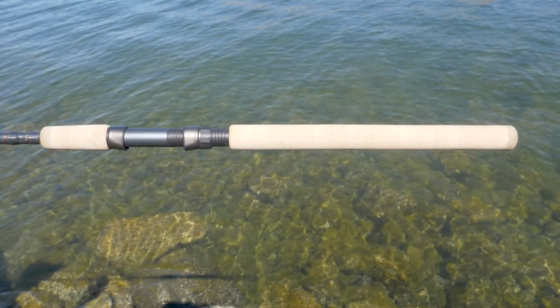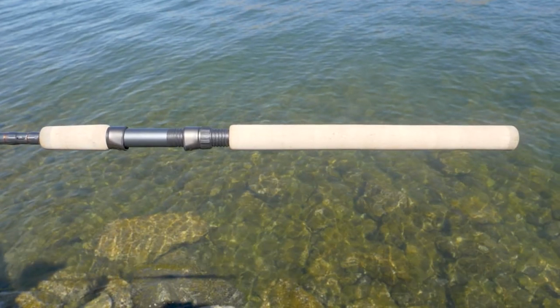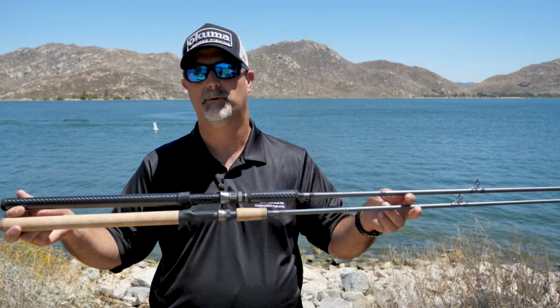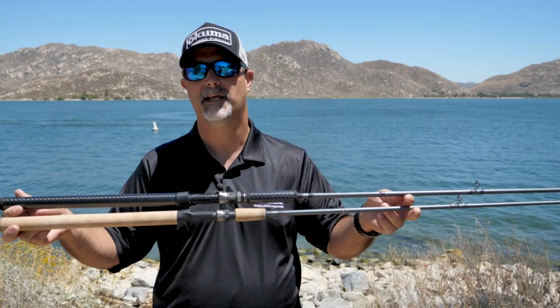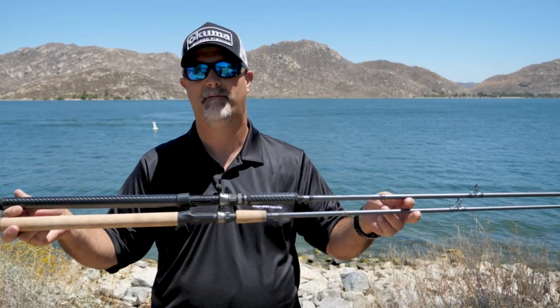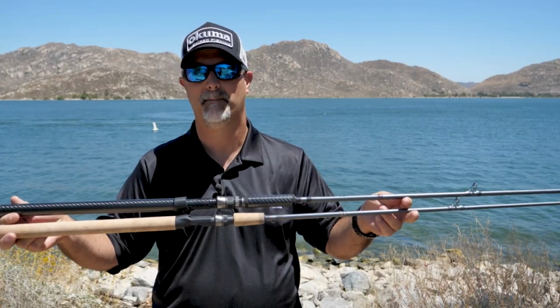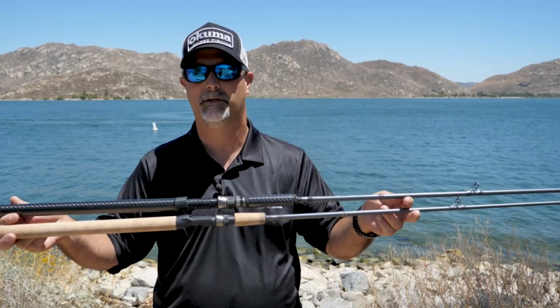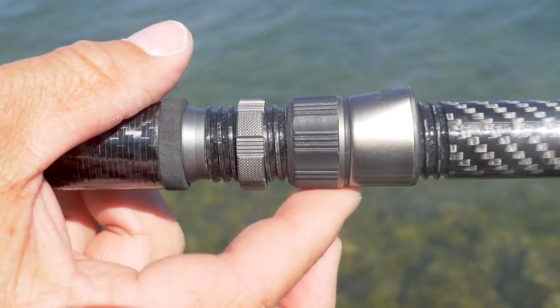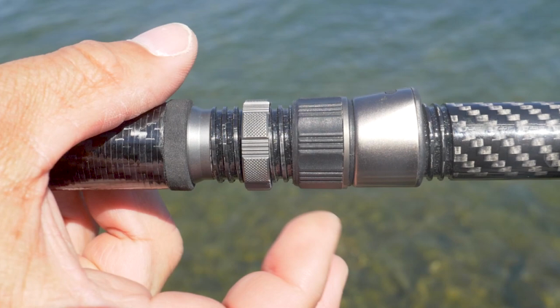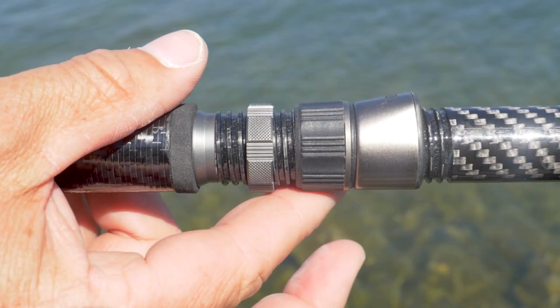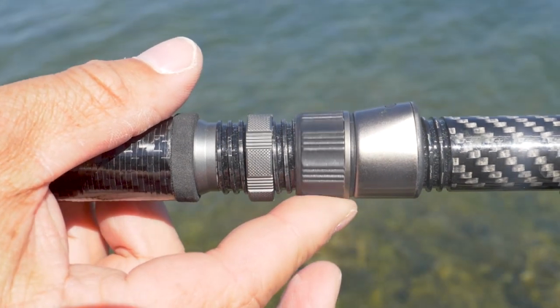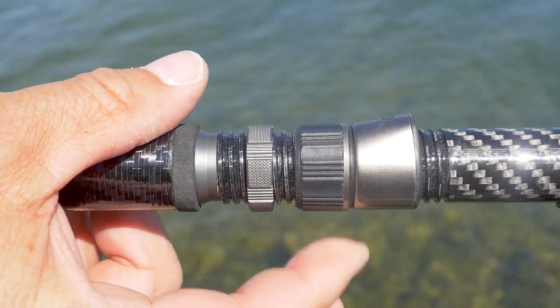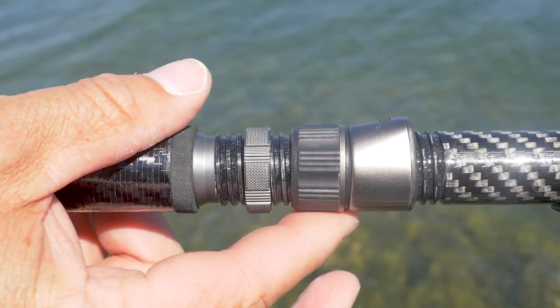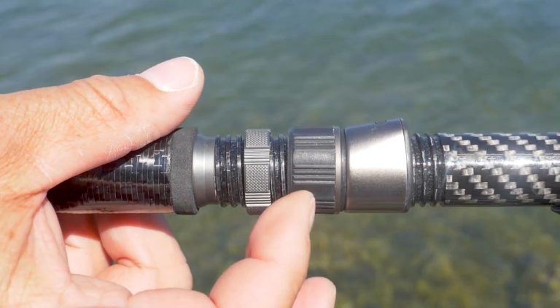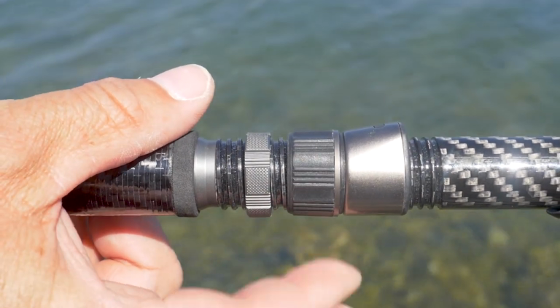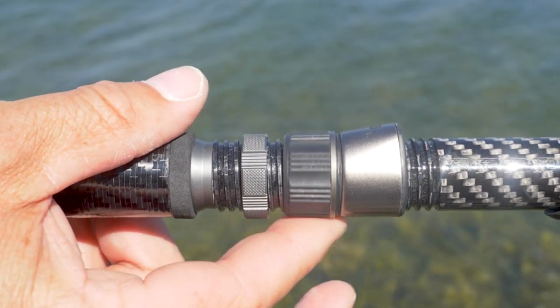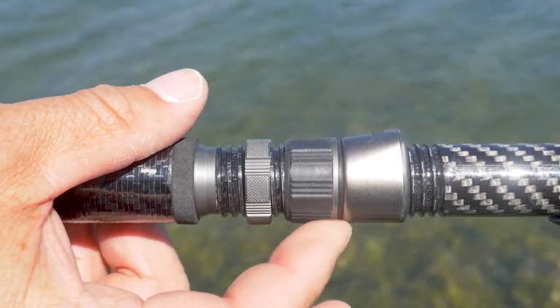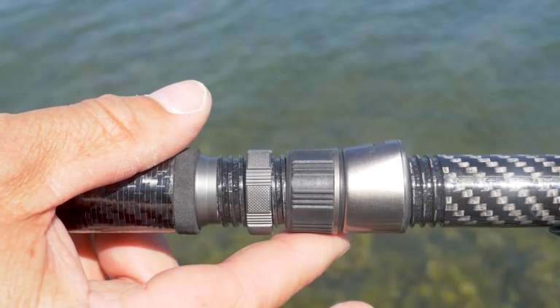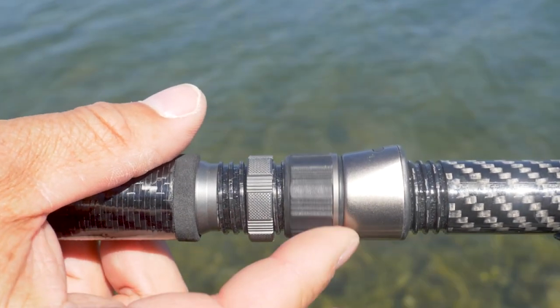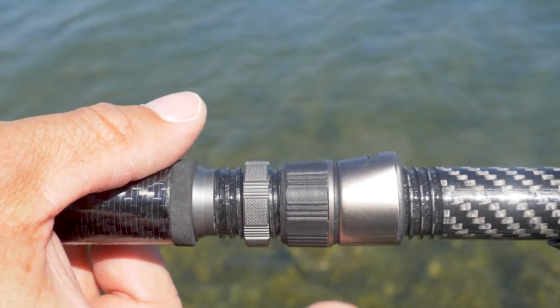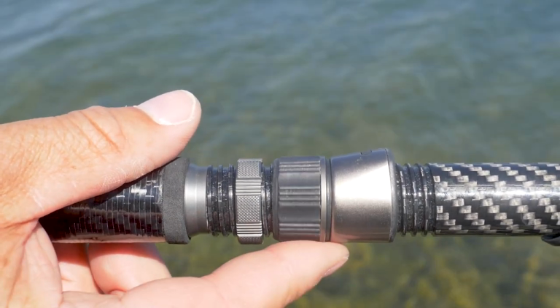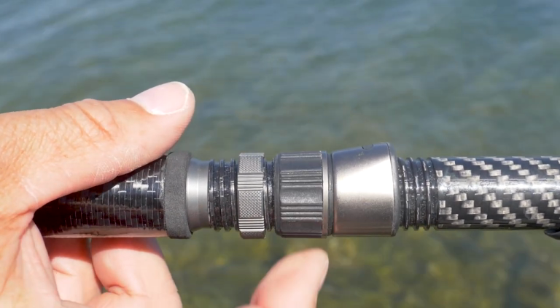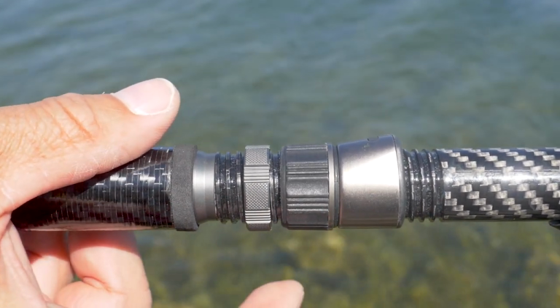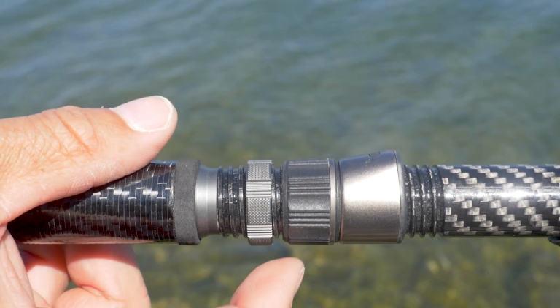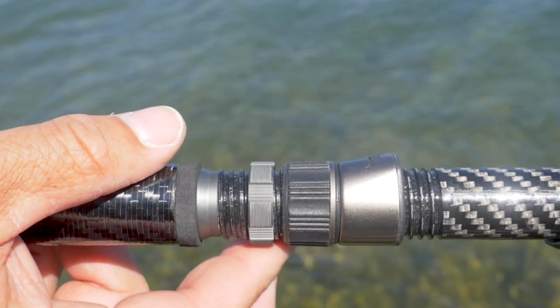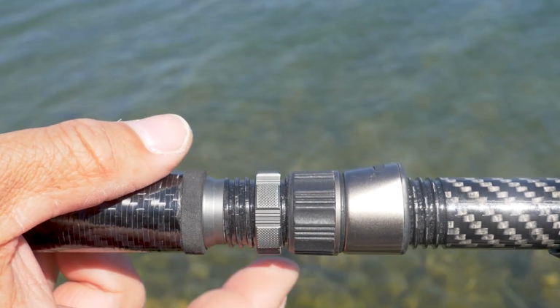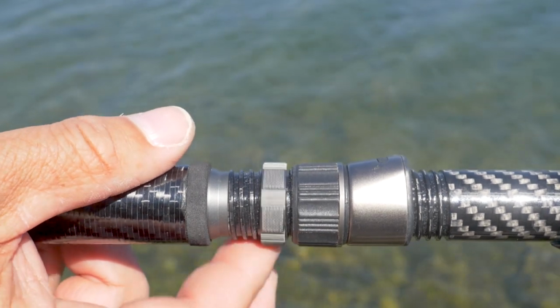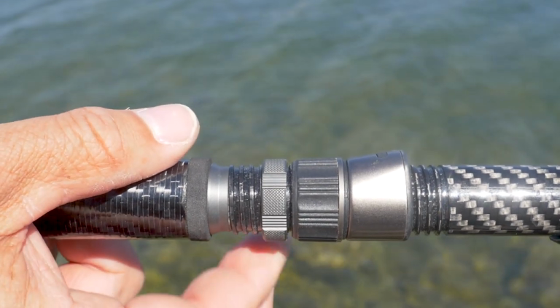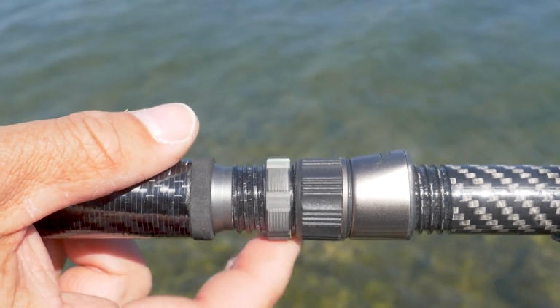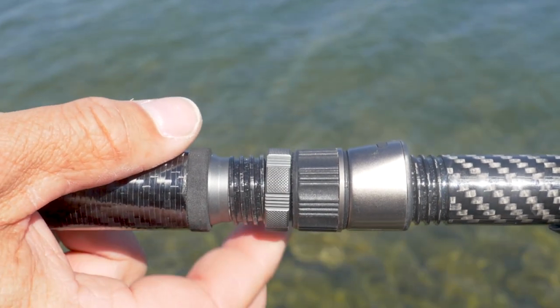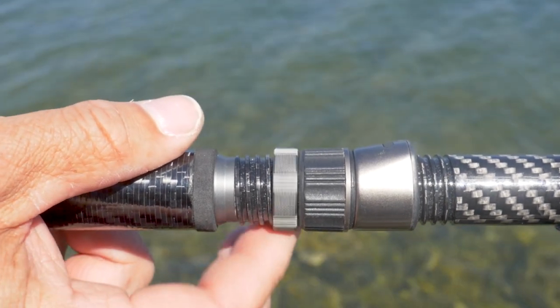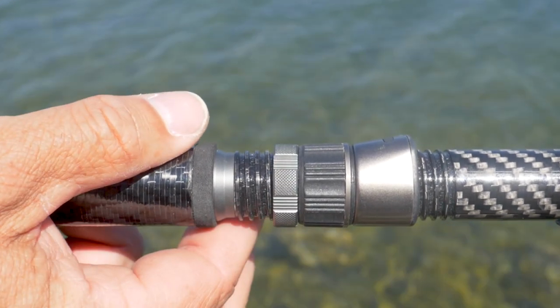One of the big upgrades that we did have for salmon anglers that you'll see here on the carbon rod is we have a double locking reel seat, so it's going to give a lot more security when you're trolling some heavy plugs. It's not going to loosen up while you're trolling.